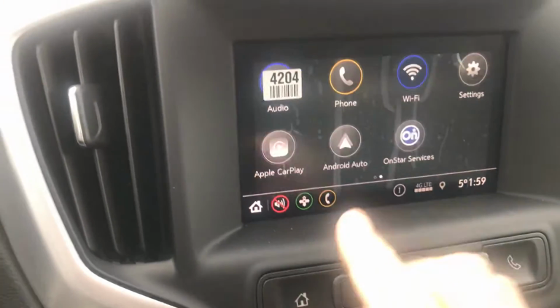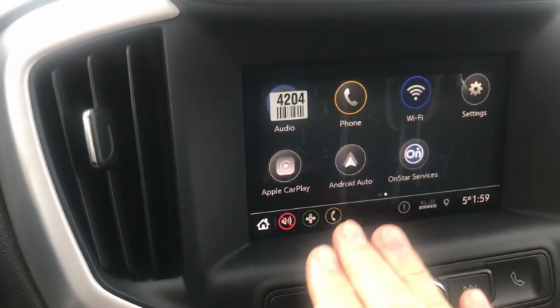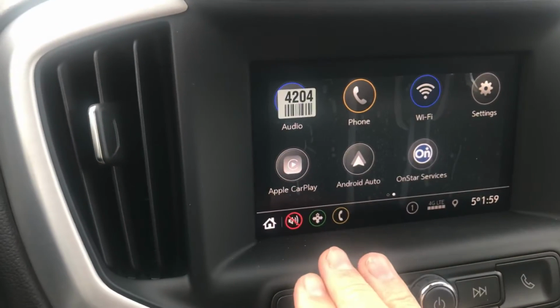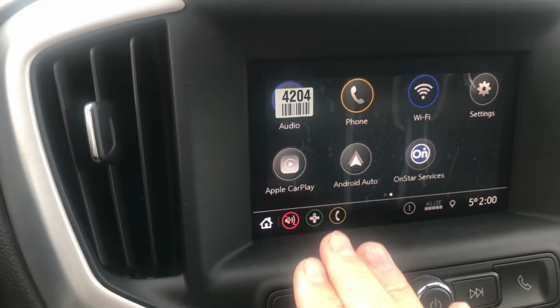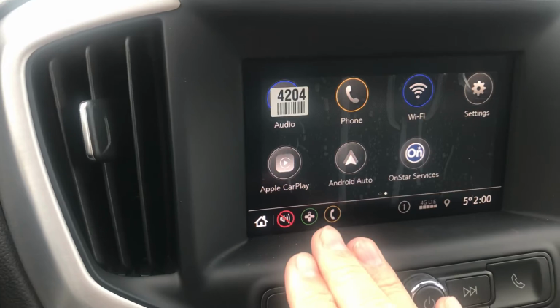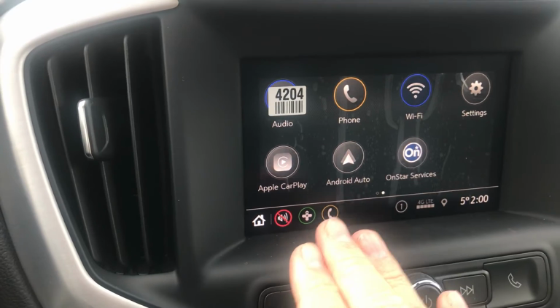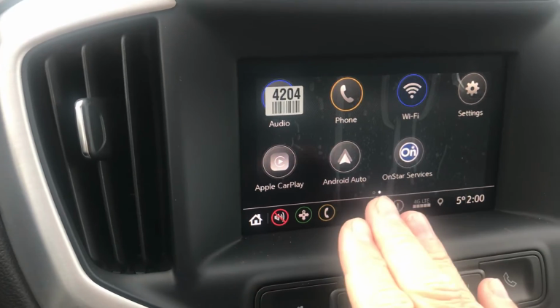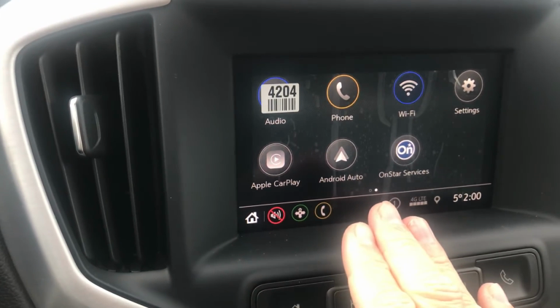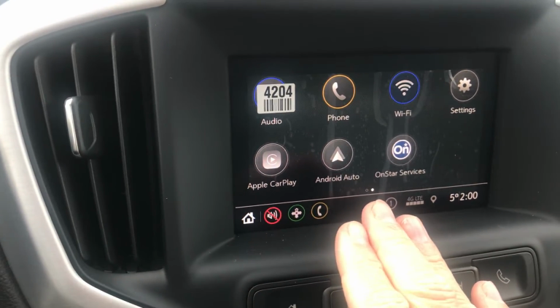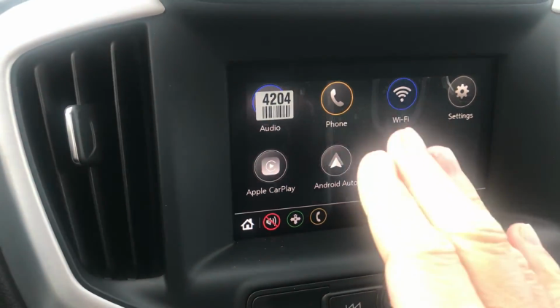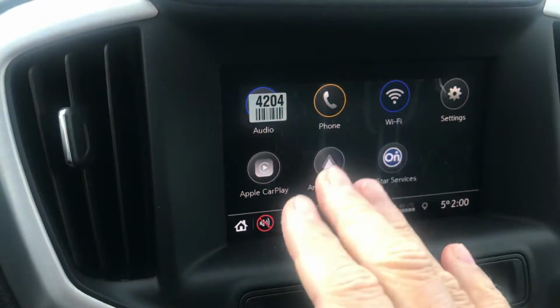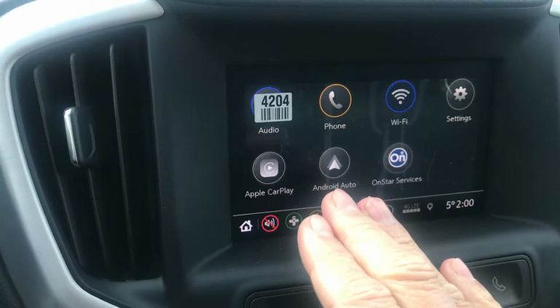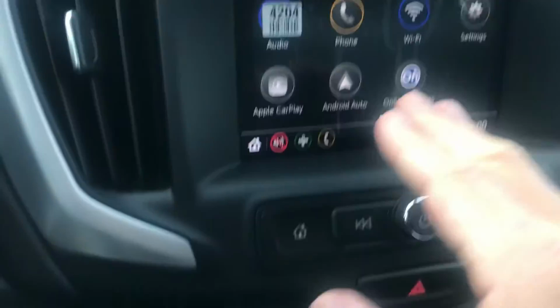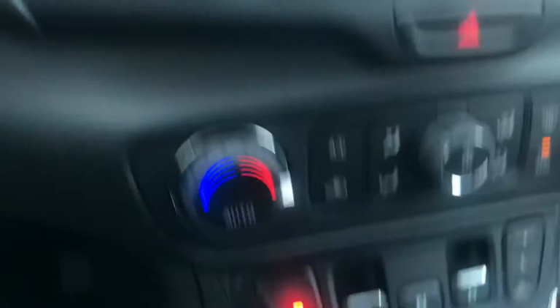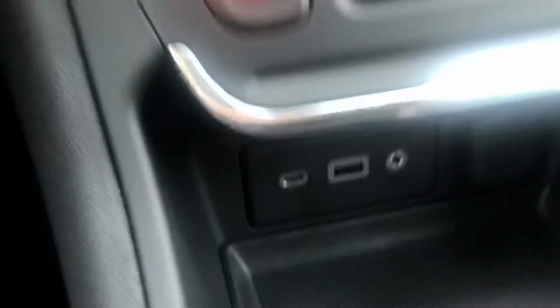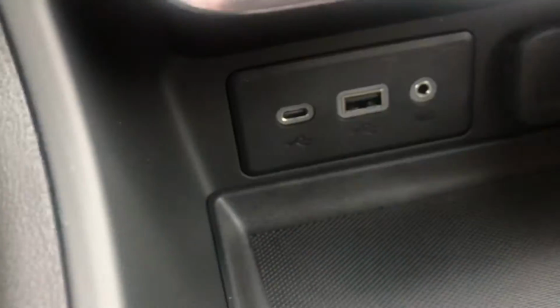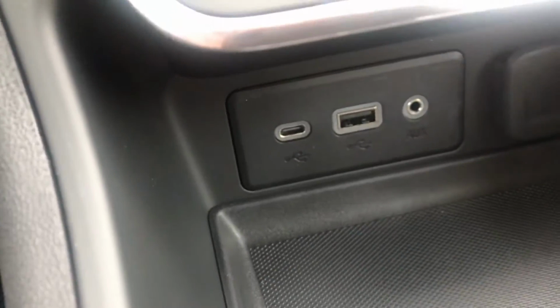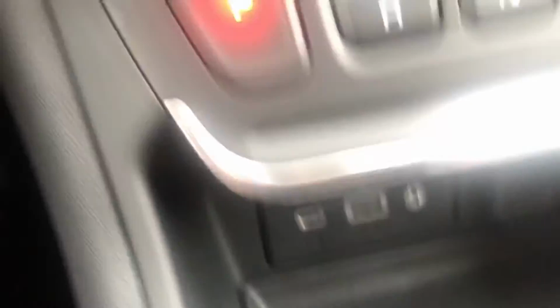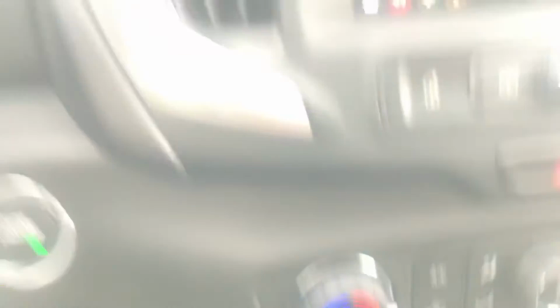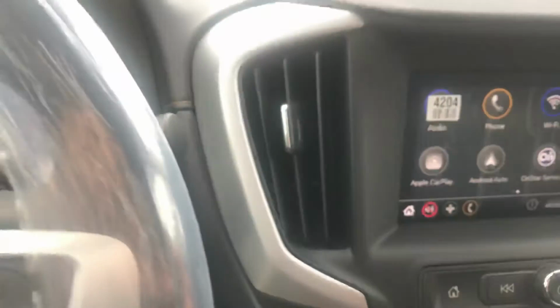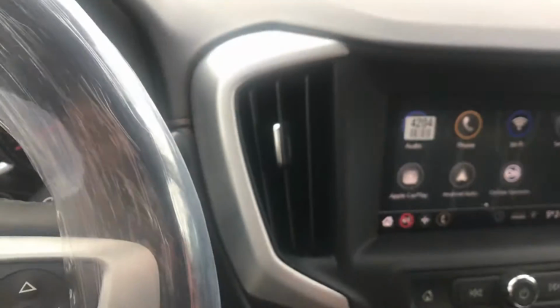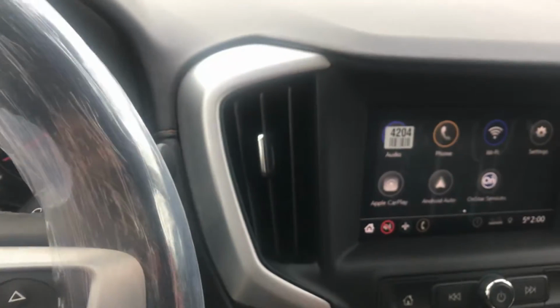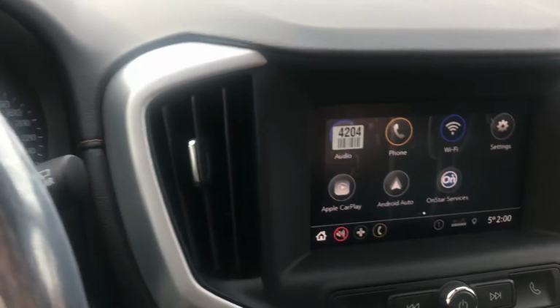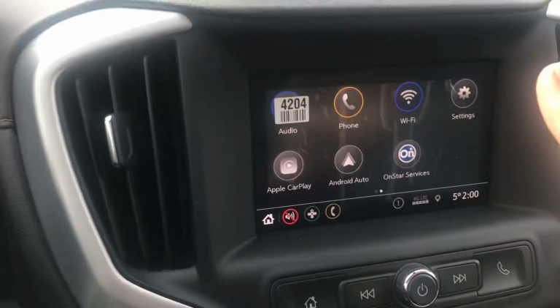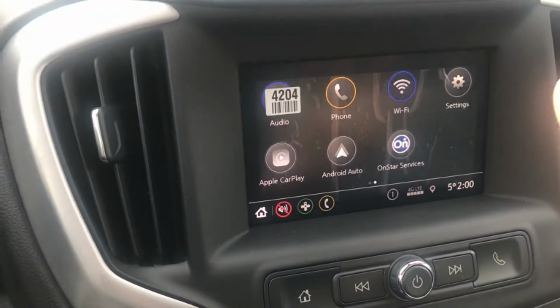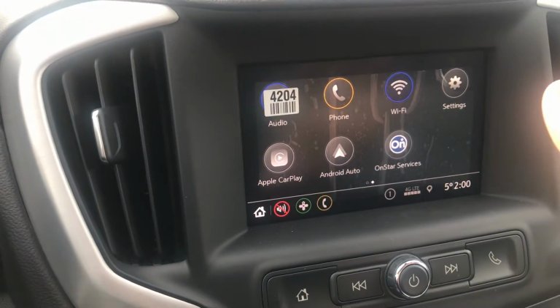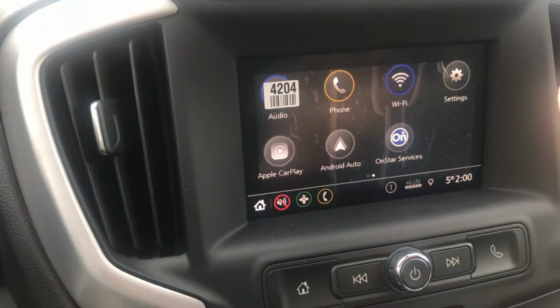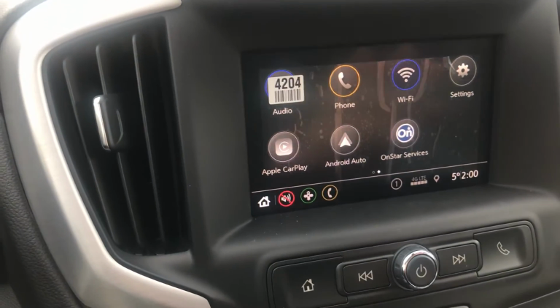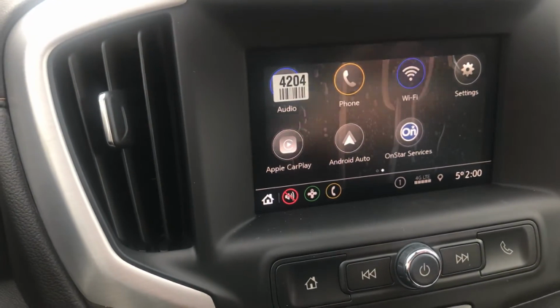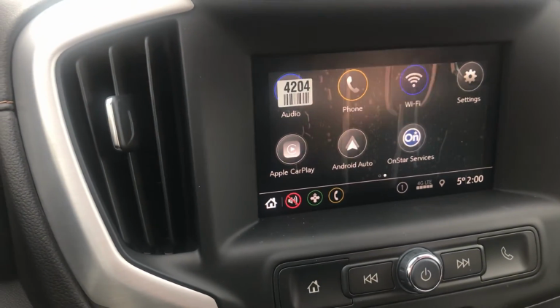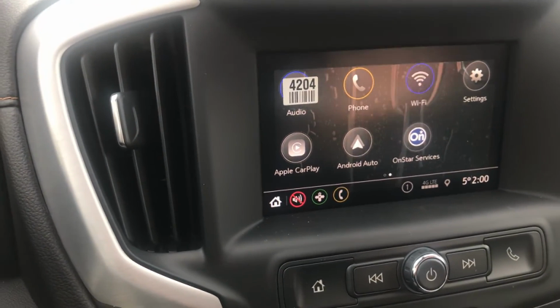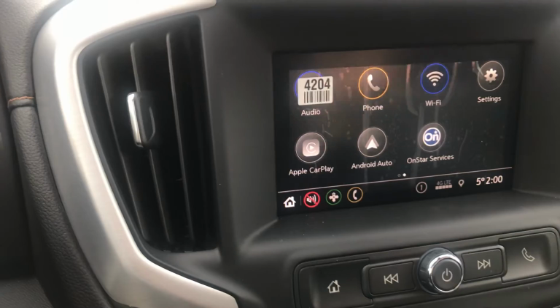It does have Apple CarPlay and Android Auto as well. So you plug your phone into the USB right there and Google Maps will be showing up on the screen too, which is really handy.